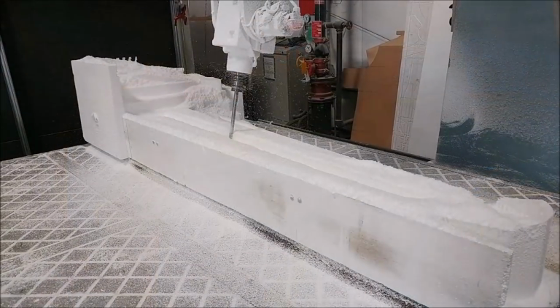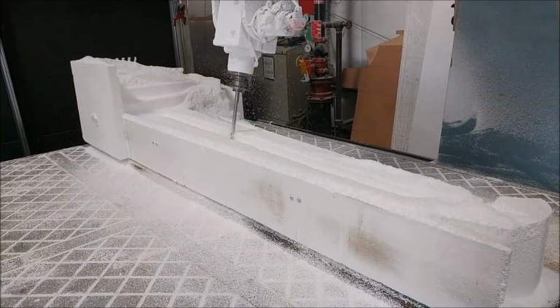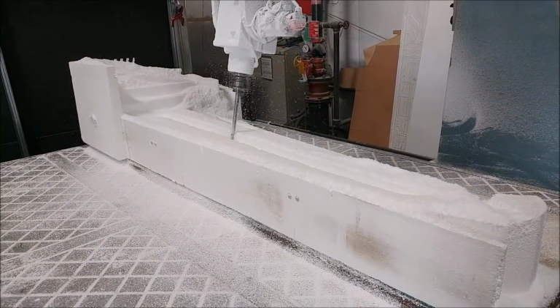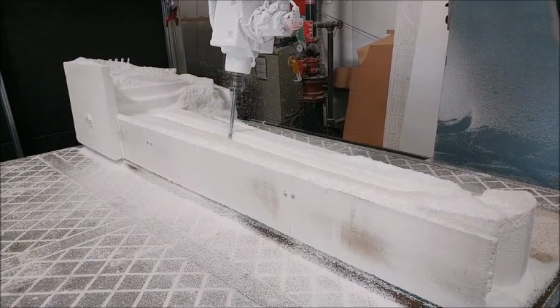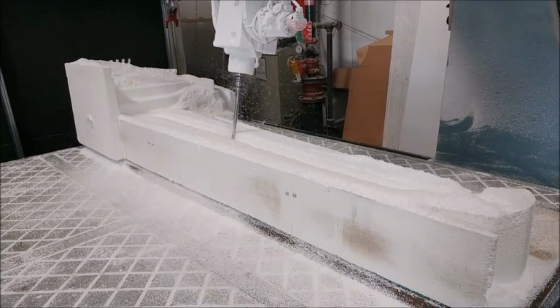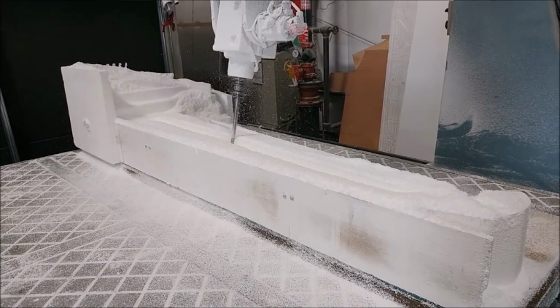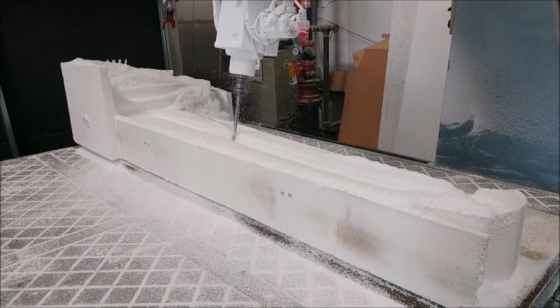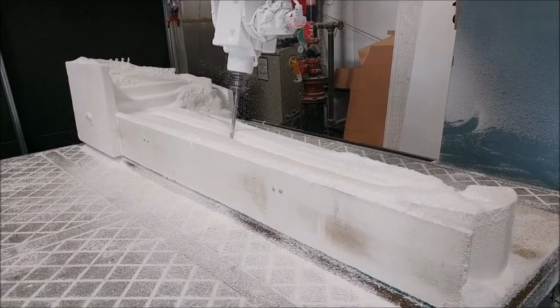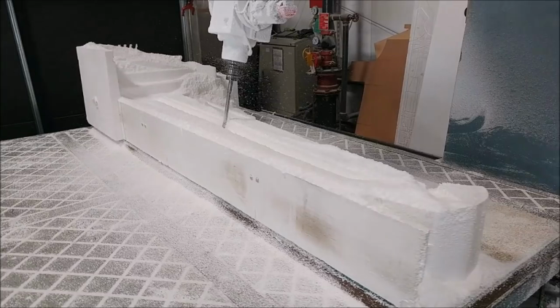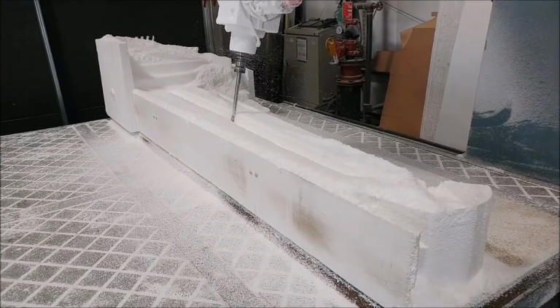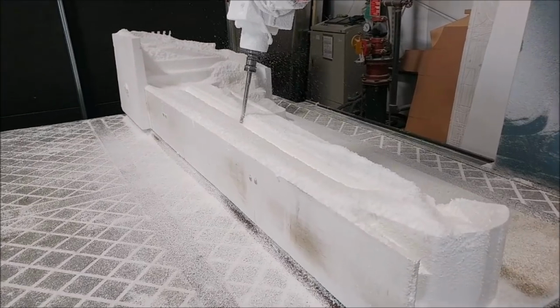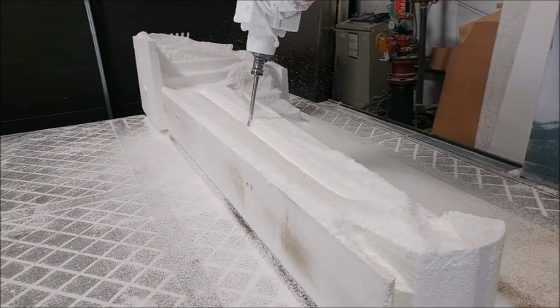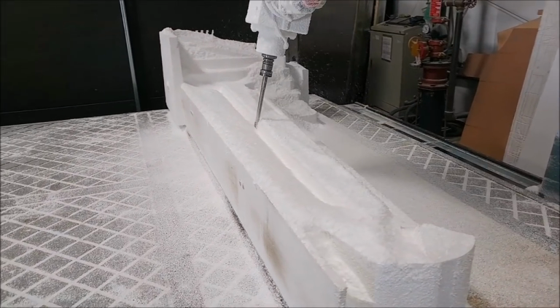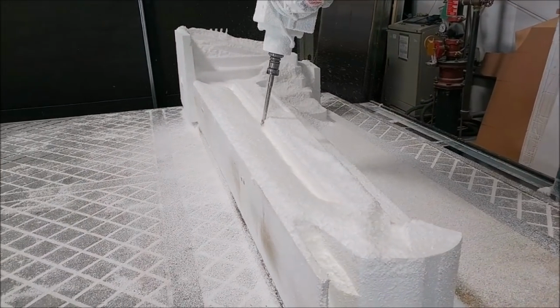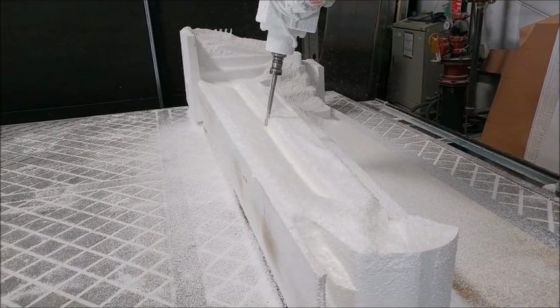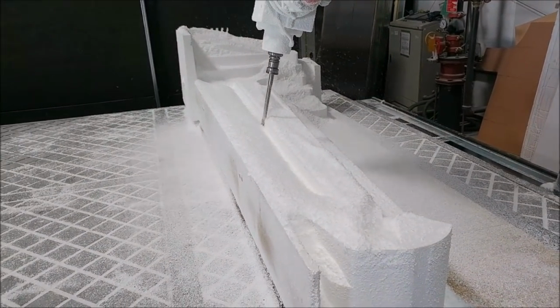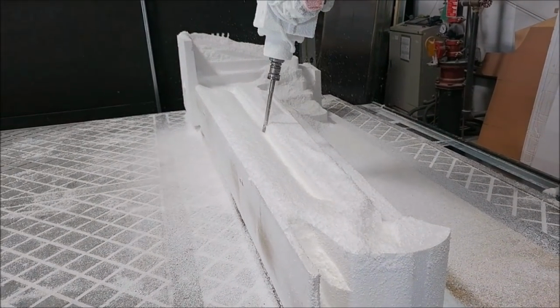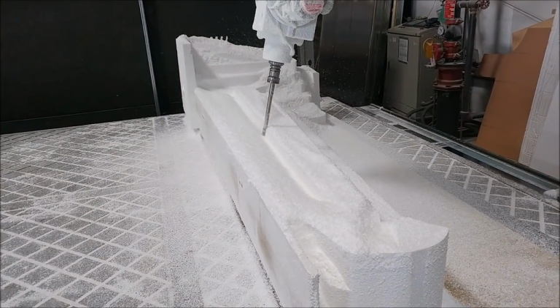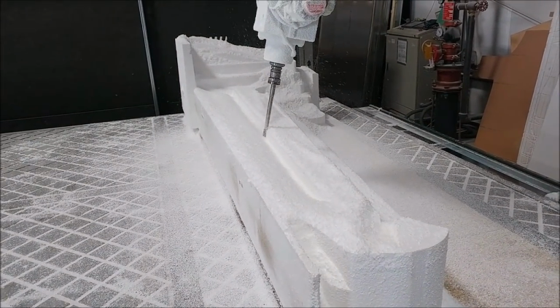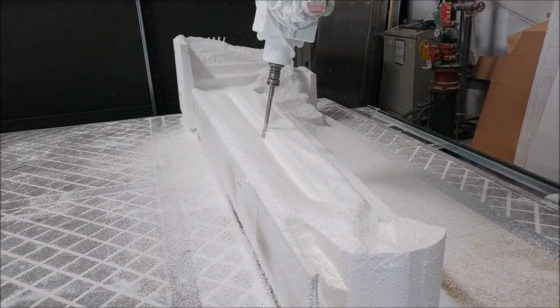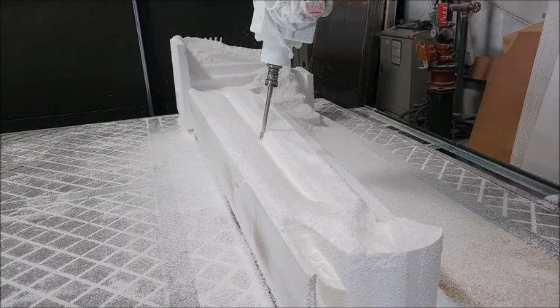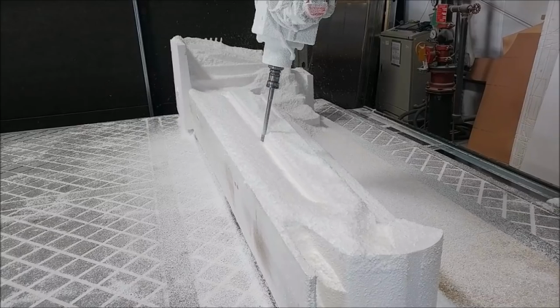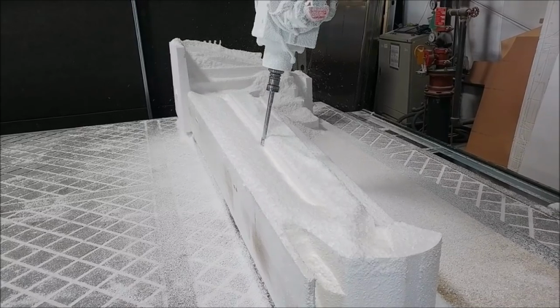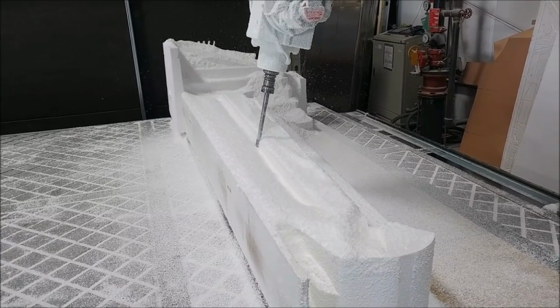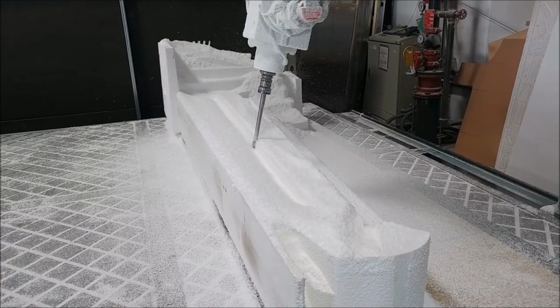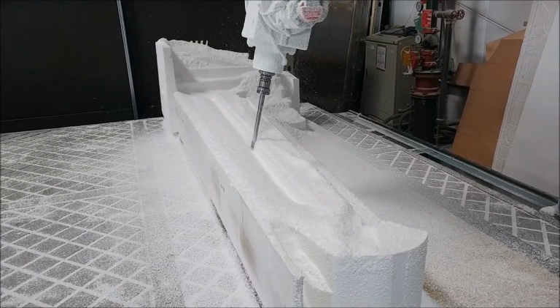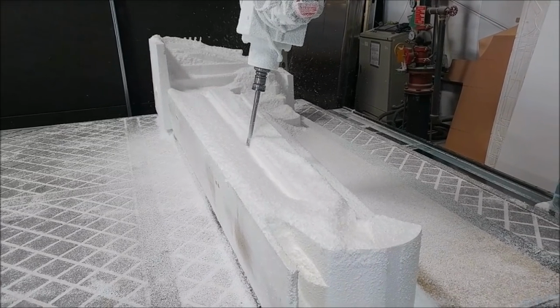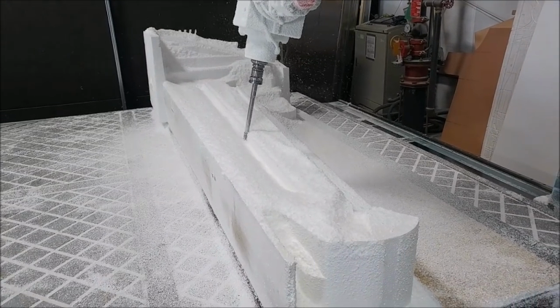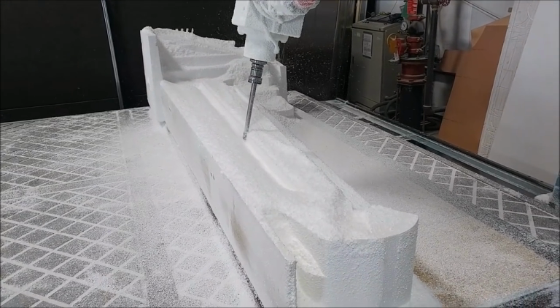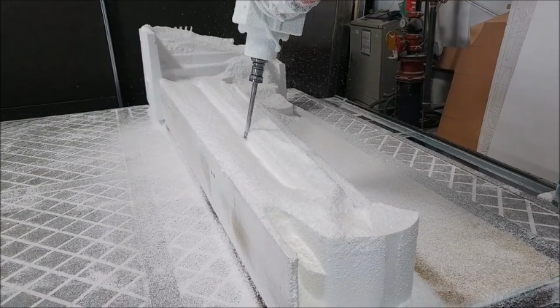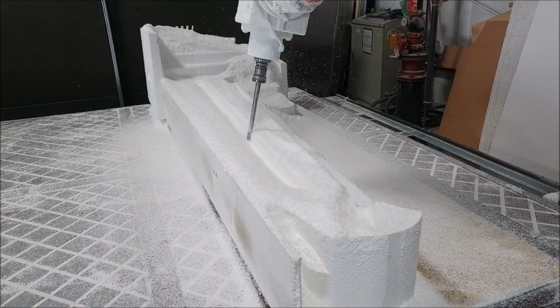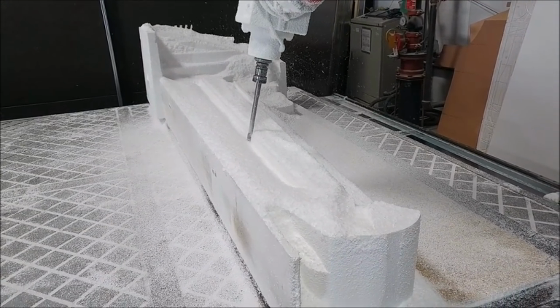Here's the other one — this is the right side winglet plug now up on the mill. The left one was what you were just looking at, so this is the right side. We'll get that one knocked out by the end of the weekend and be able to work on it on Monday.